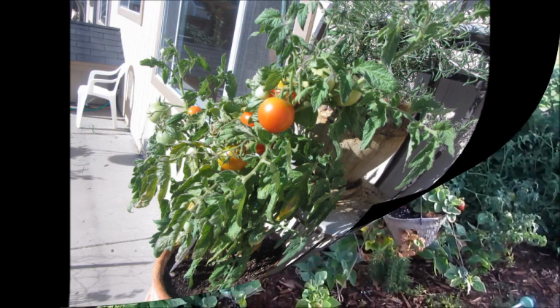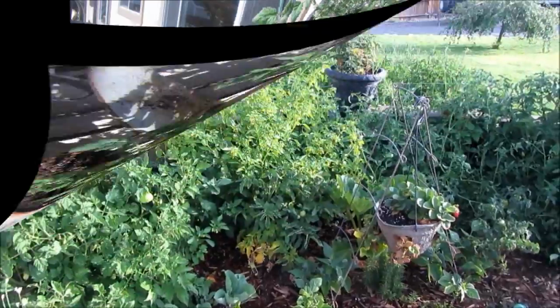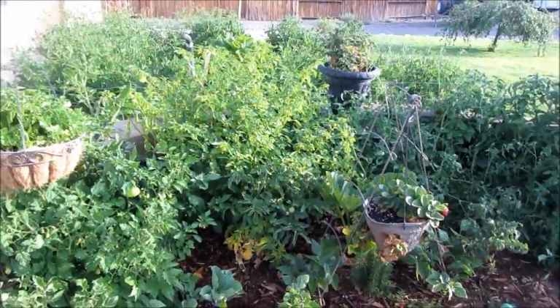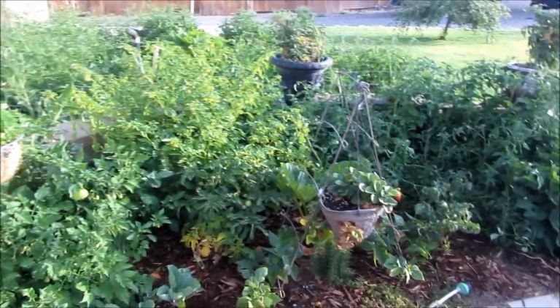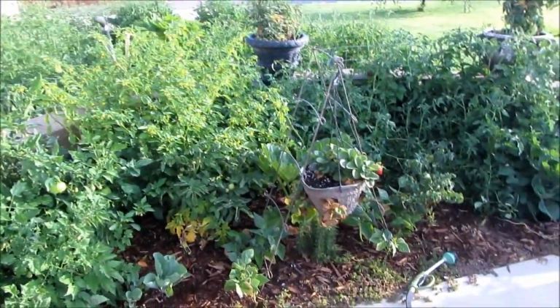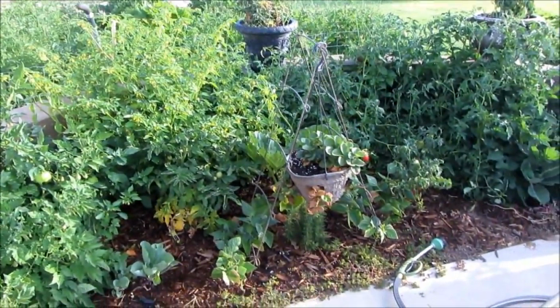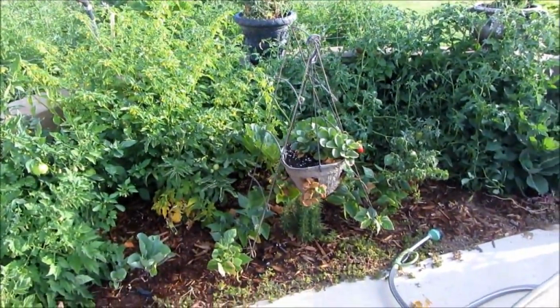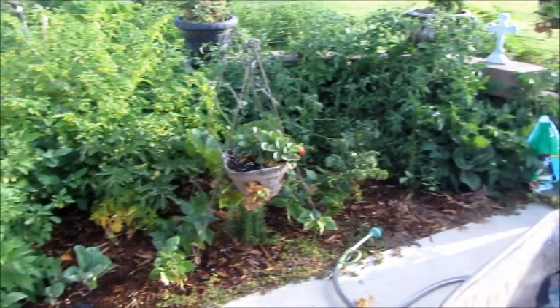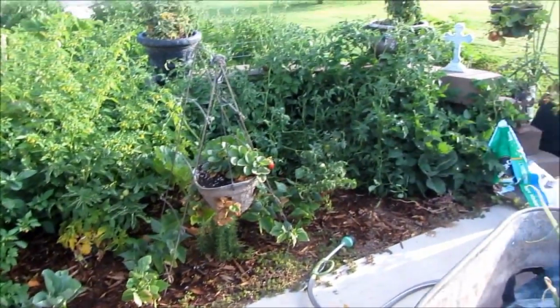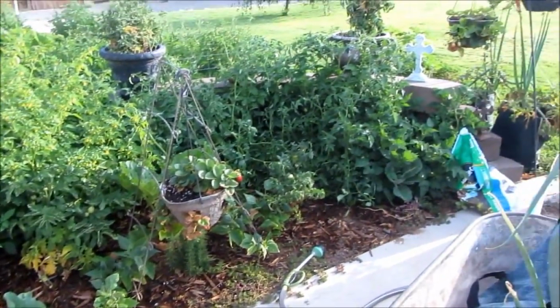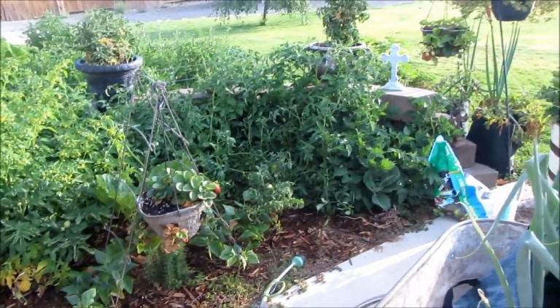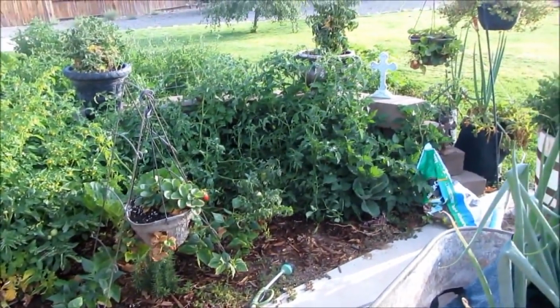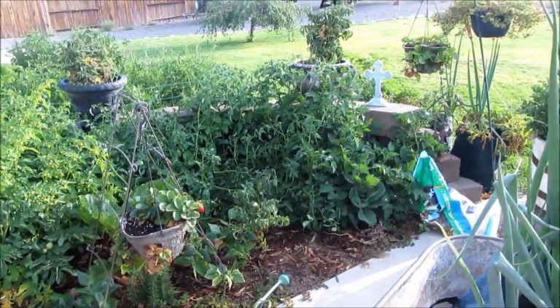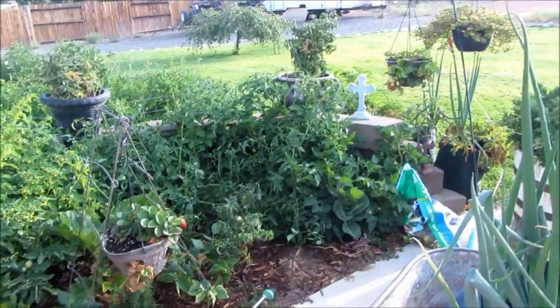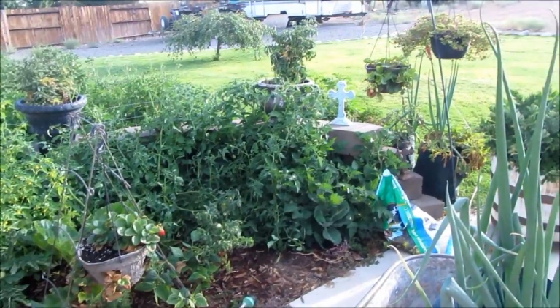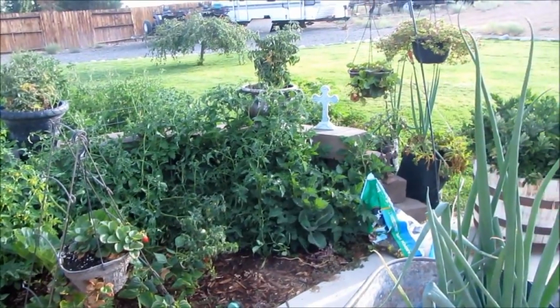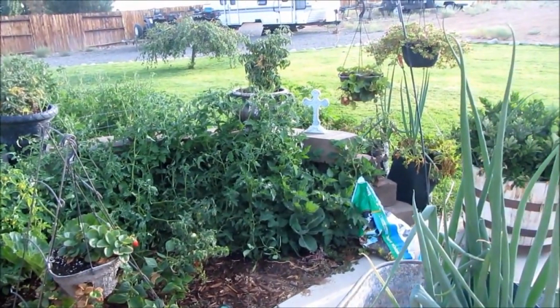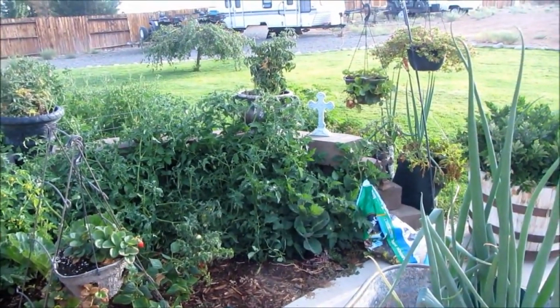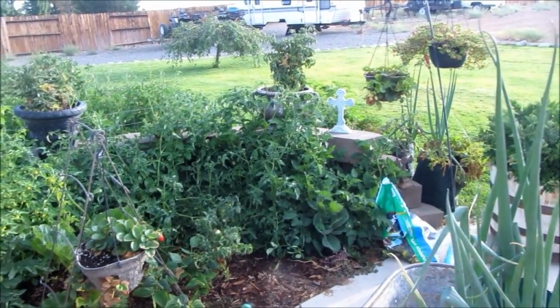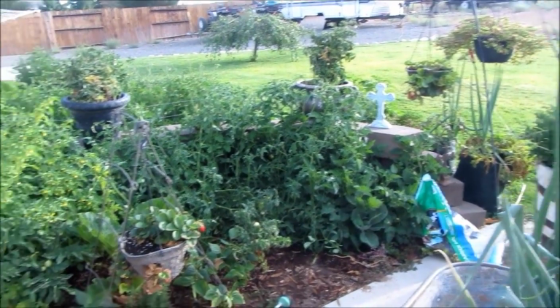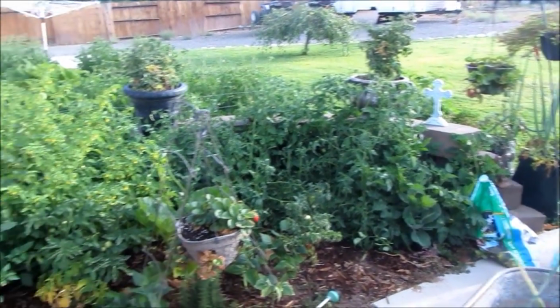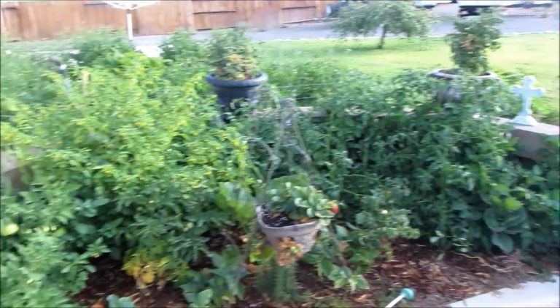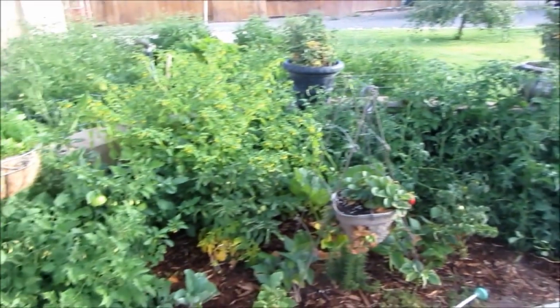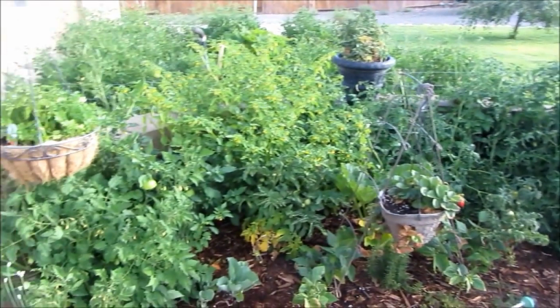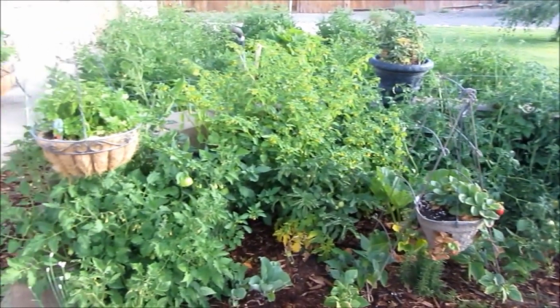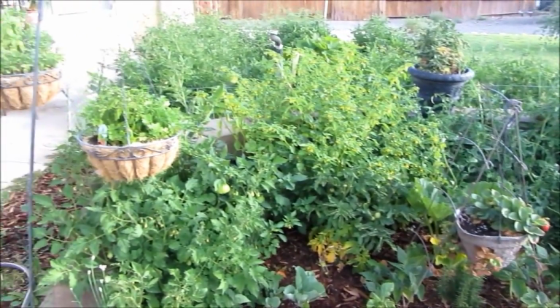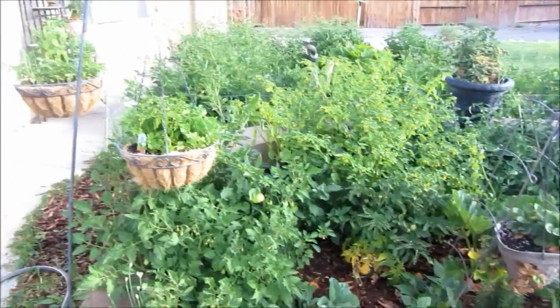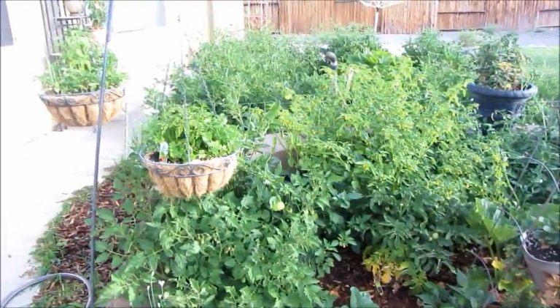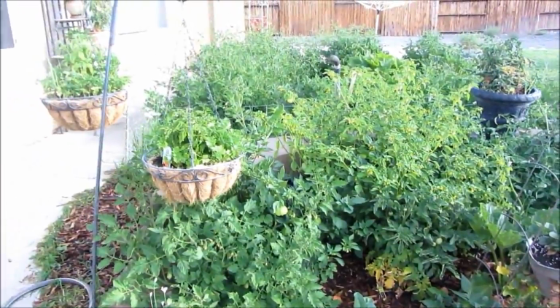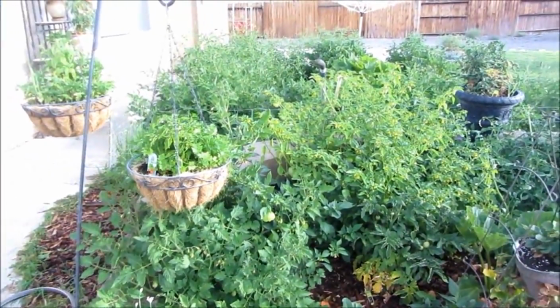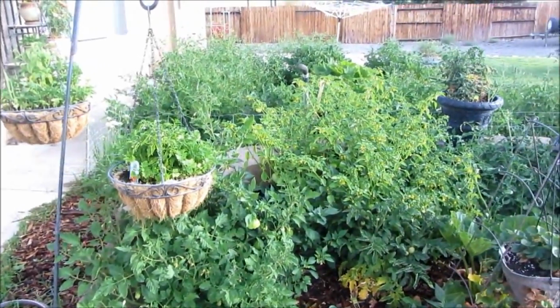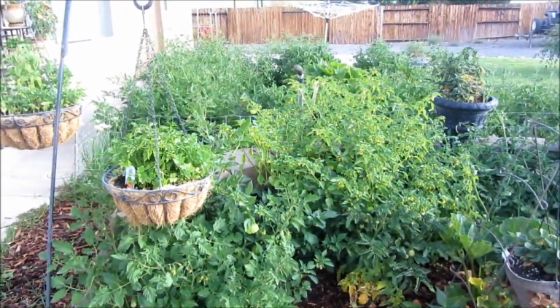Good morning guys. Welcome back to Linda's Pantry. So this morning I'm out in the garden again. I love being out here. I just got done talking to our creator about this blessing he's giving us.